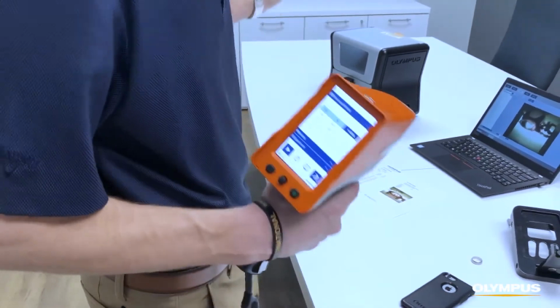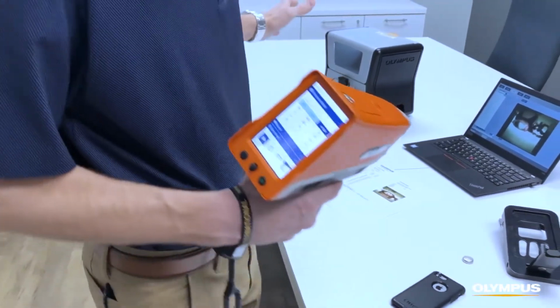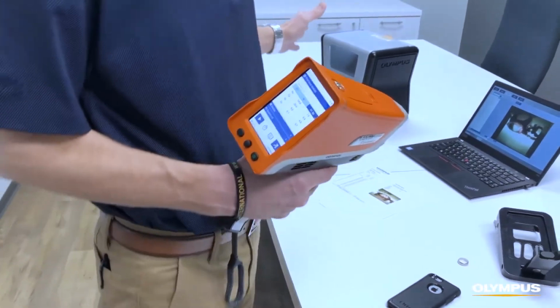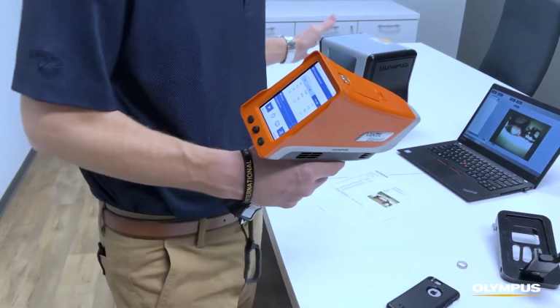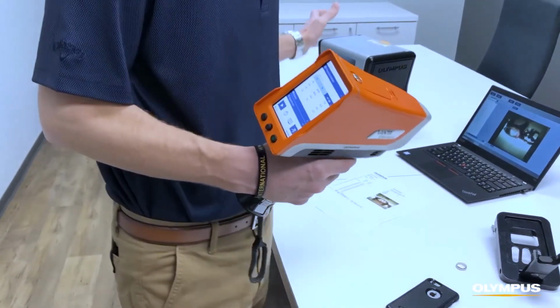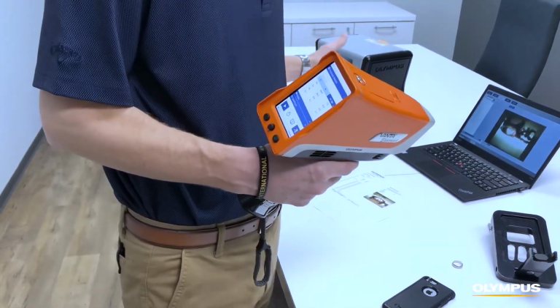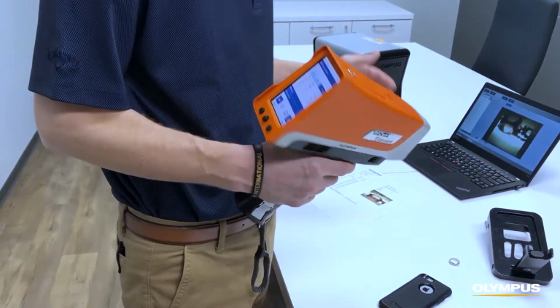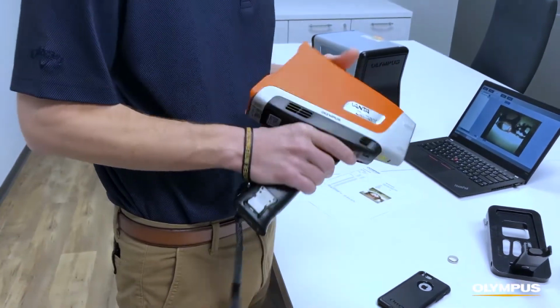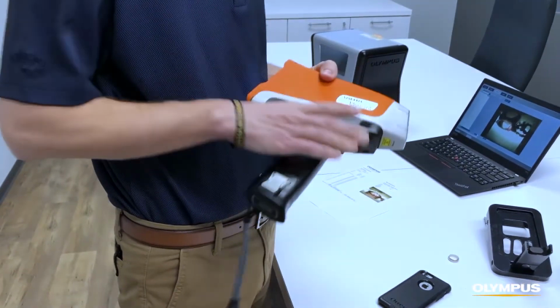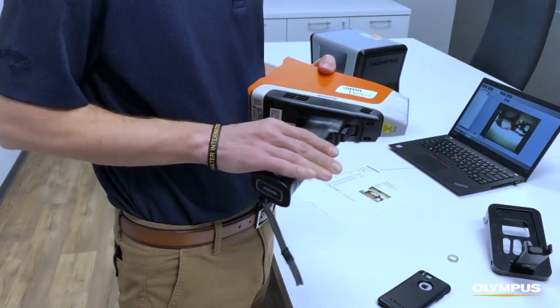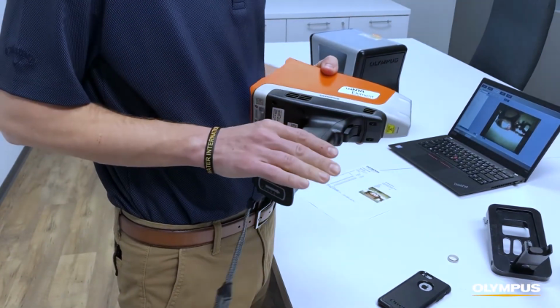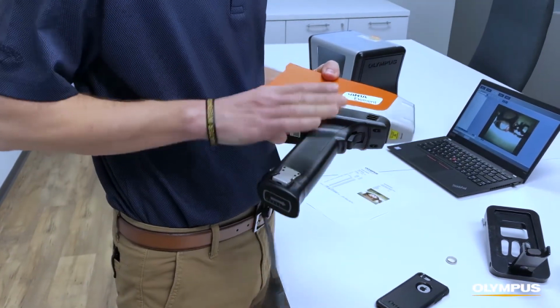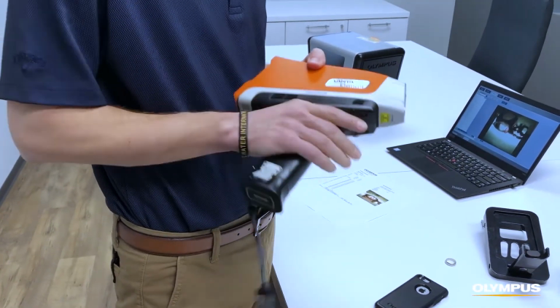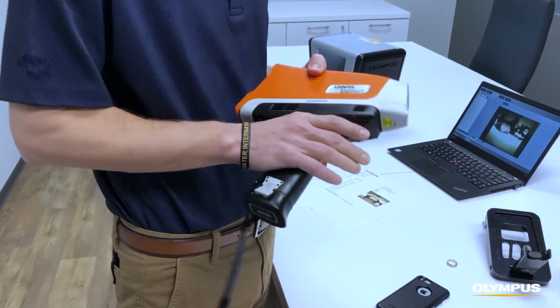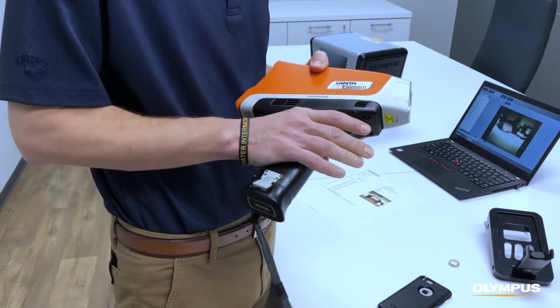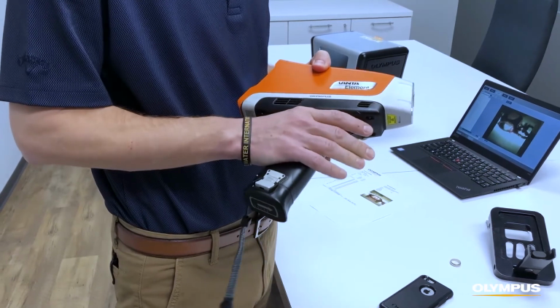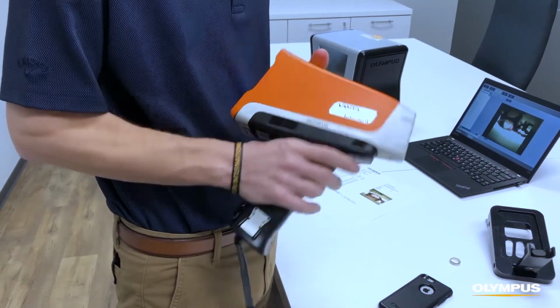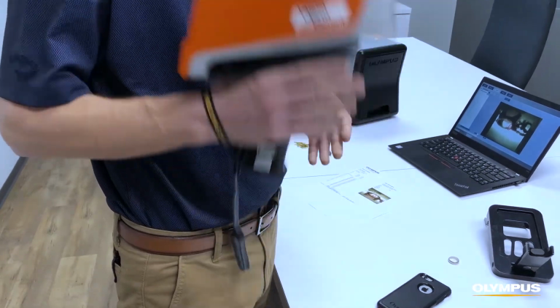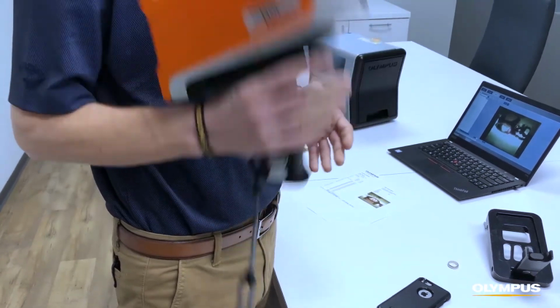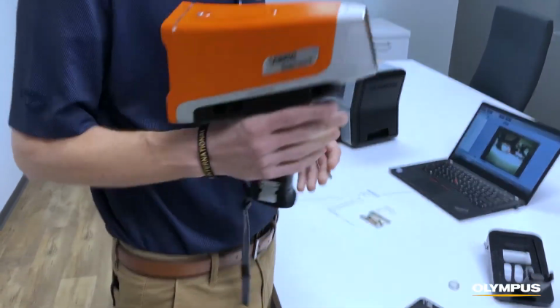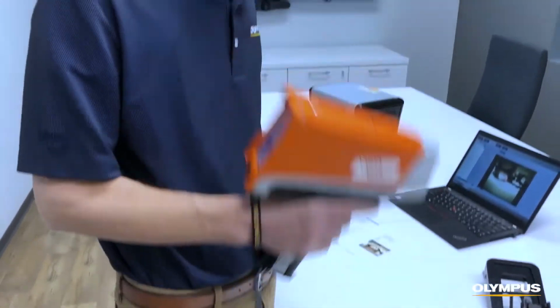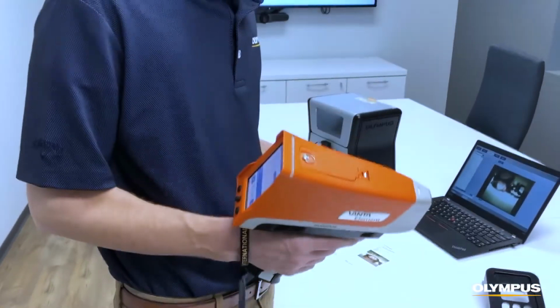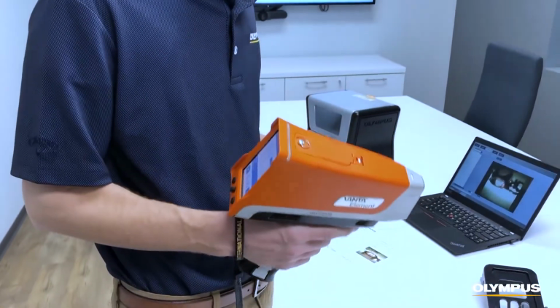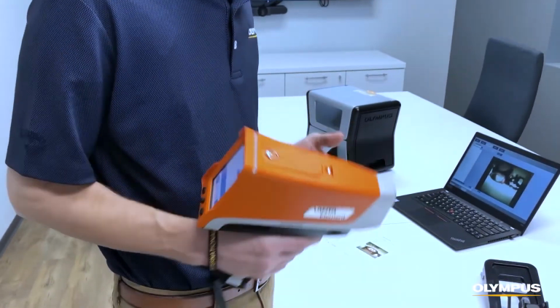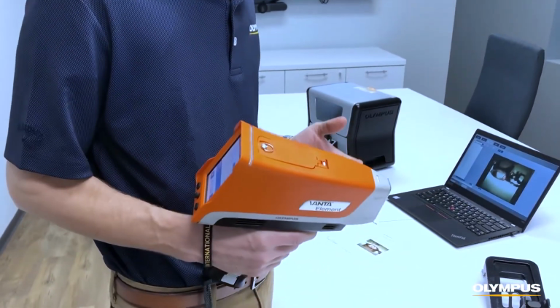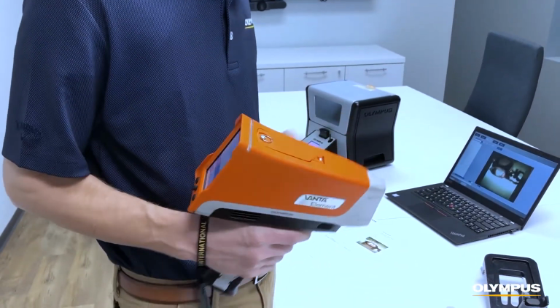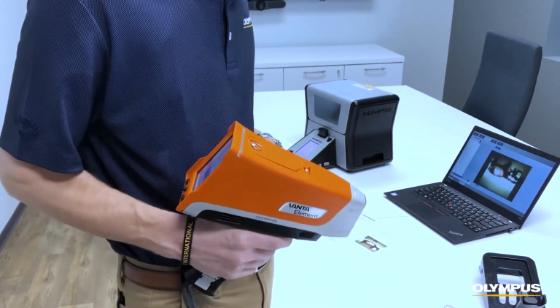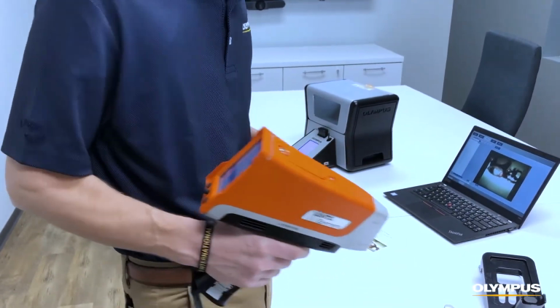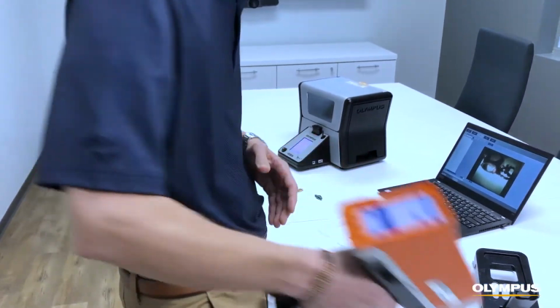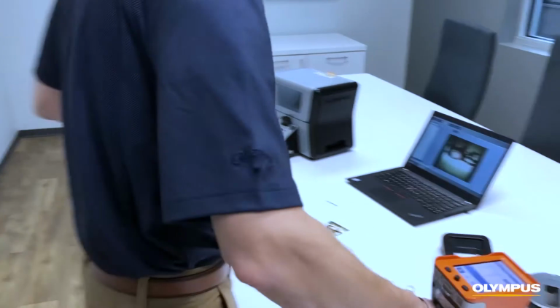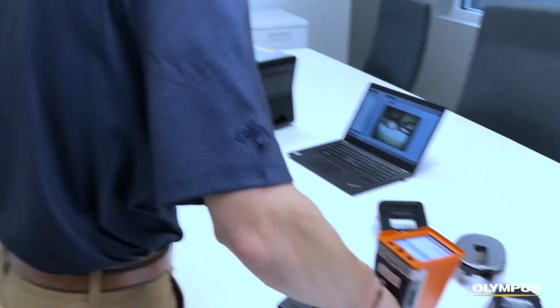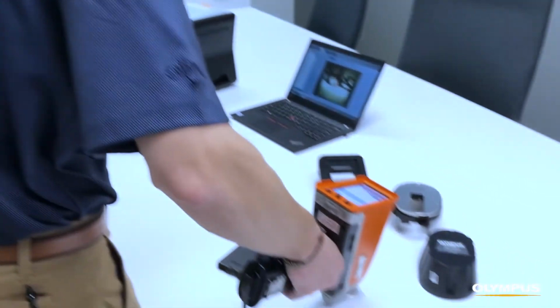In addition to the Gold Expert, another option is the Vanta Element. The Vanta Element provides many of the same features as the Gold Expert but has the added benefit of being a handheld form factor — you can bring the instrument to your sample instead of the sample to your instrument.